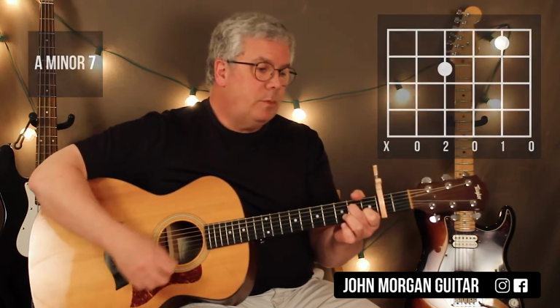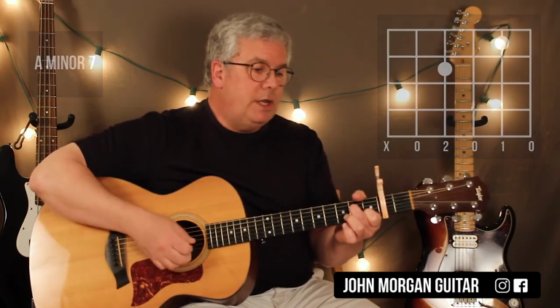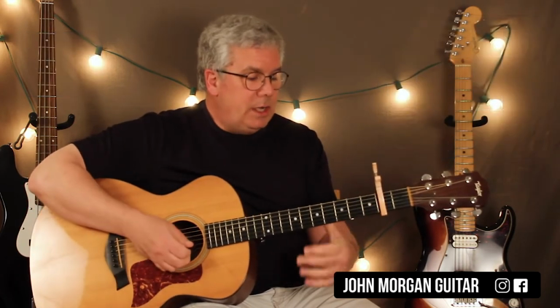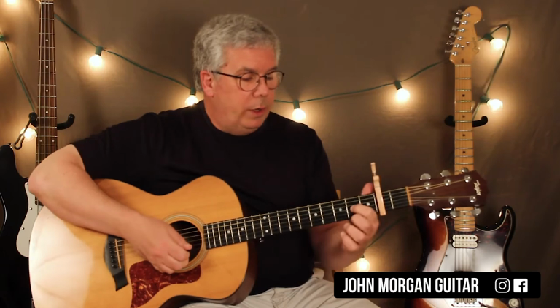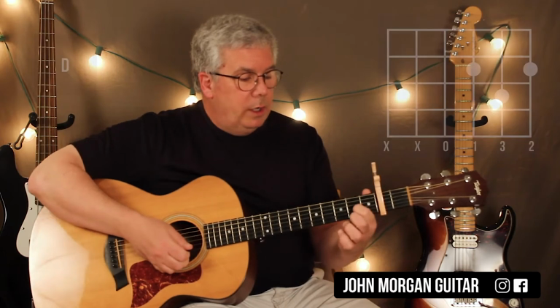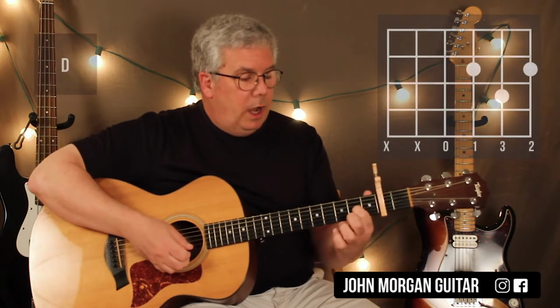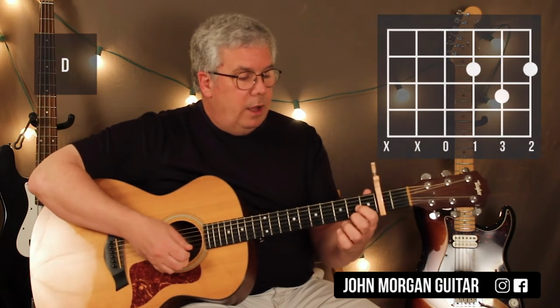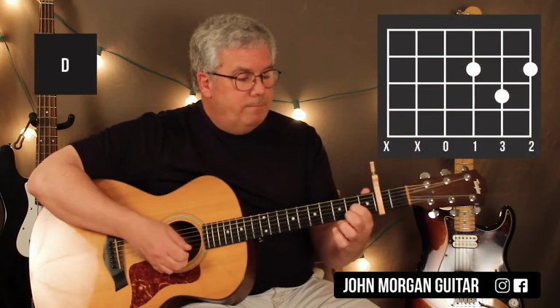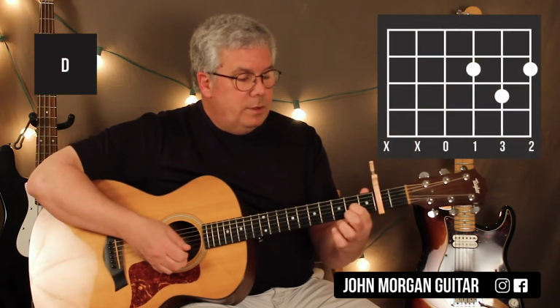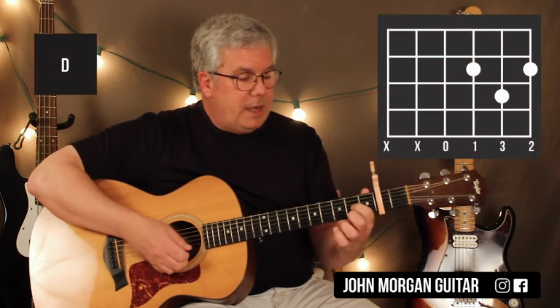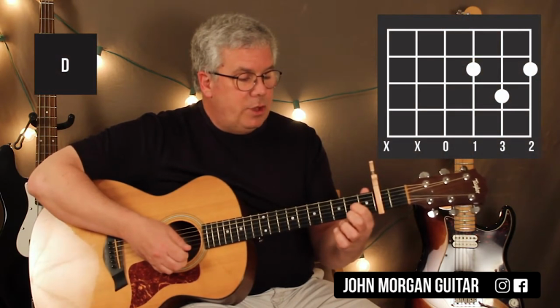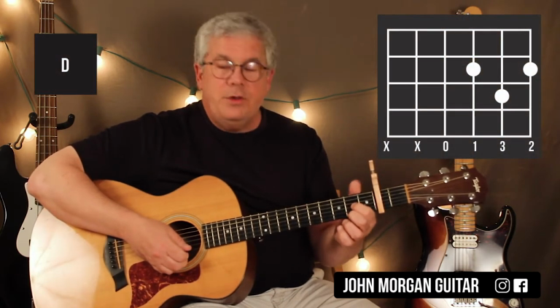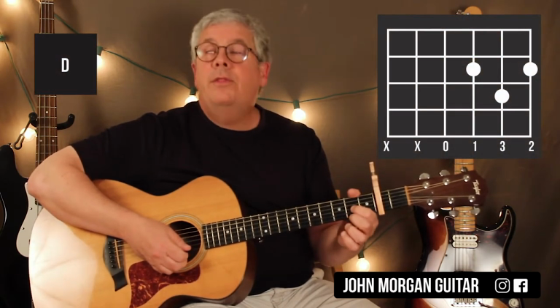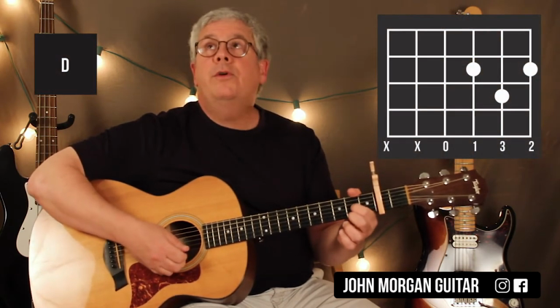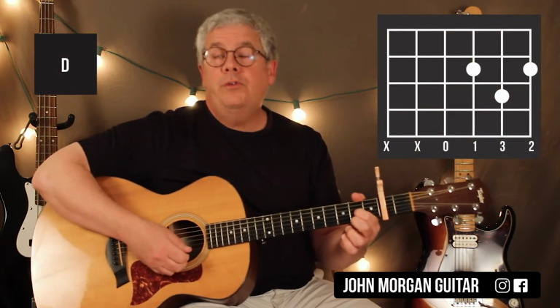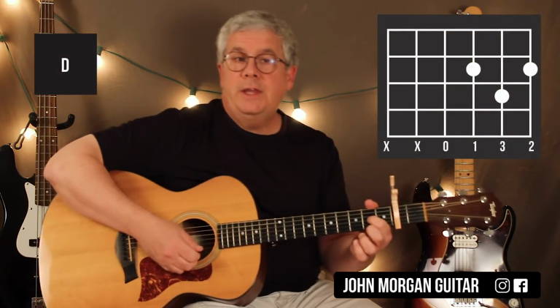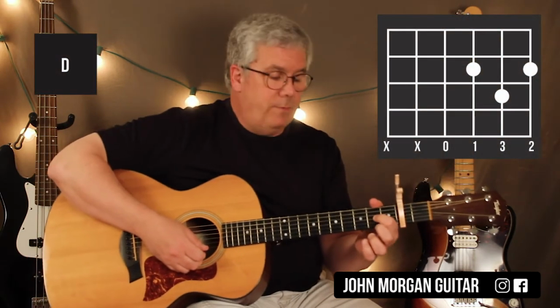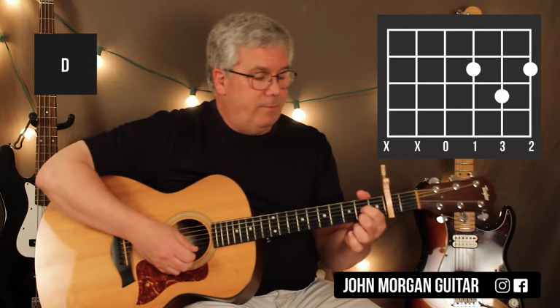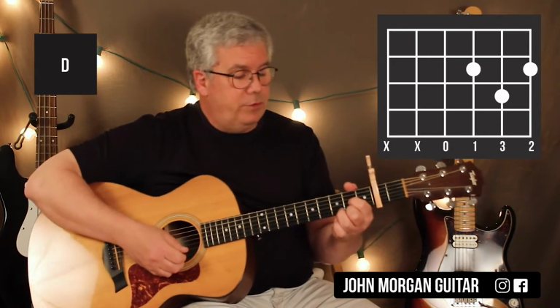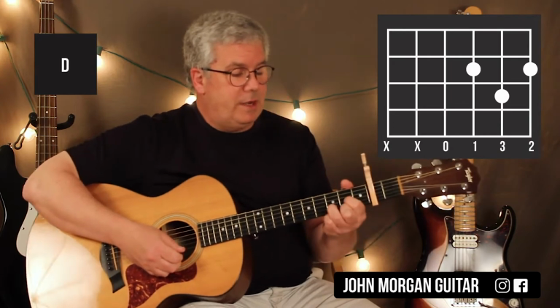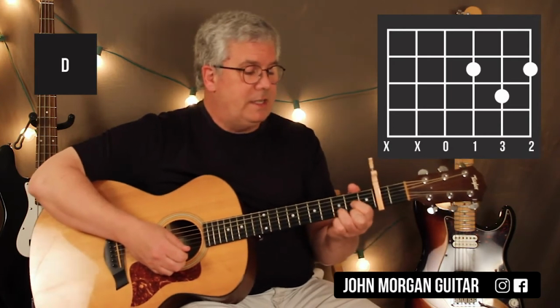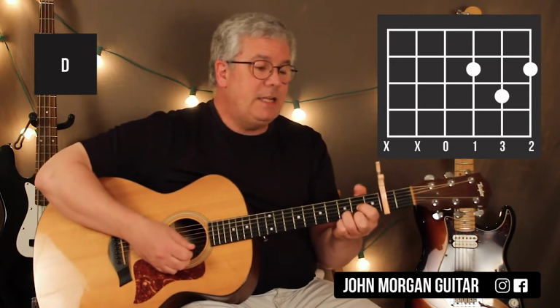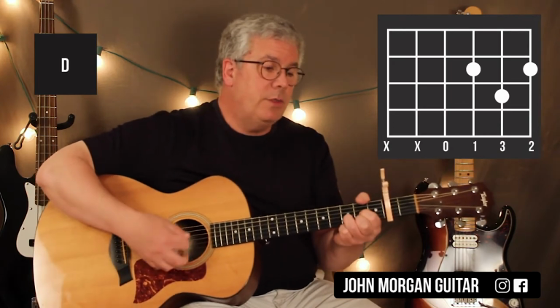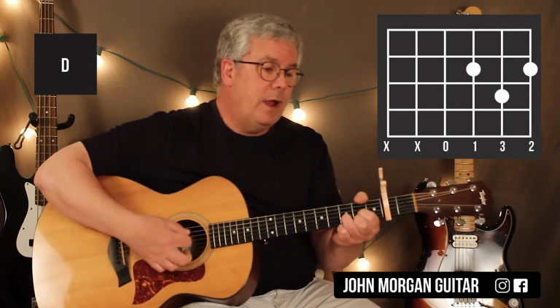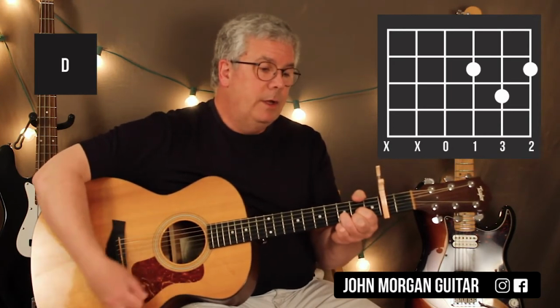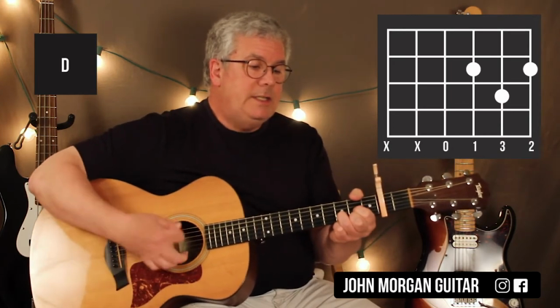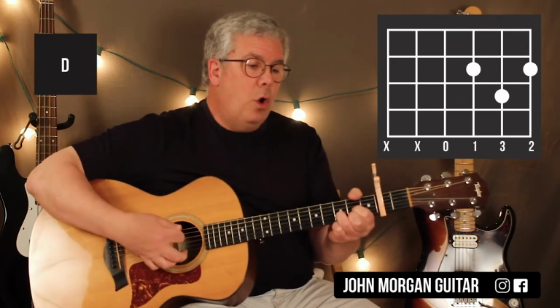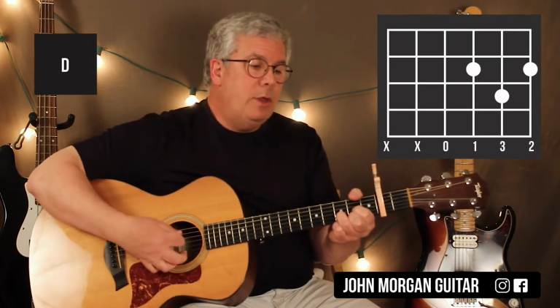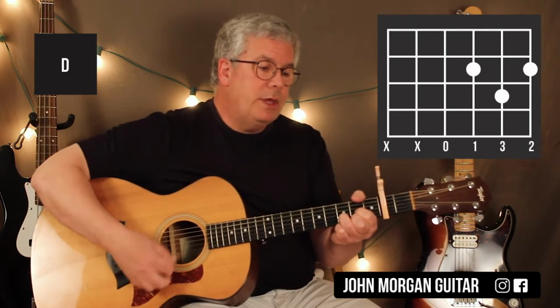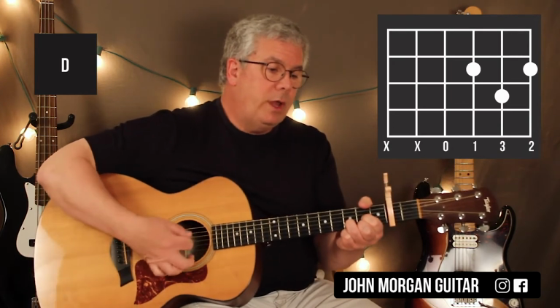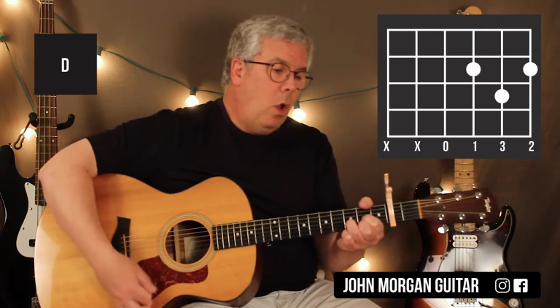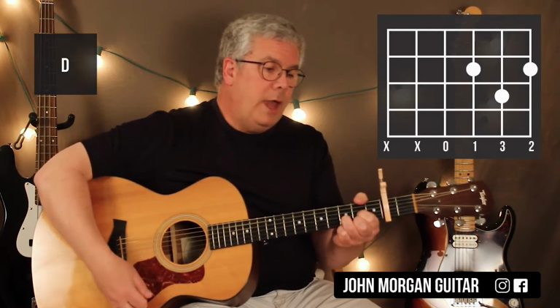You need a D chord: 3rd string 2nd fret, 1st string 2nd fret, 2nd string 3rd fret. I mute the 6th string on the D chord as well.